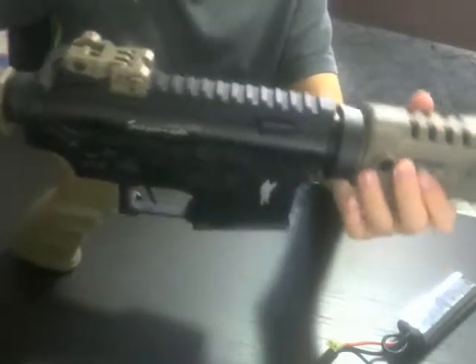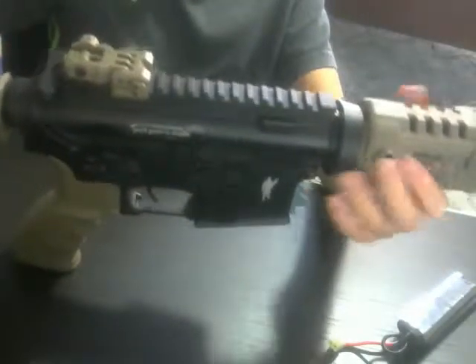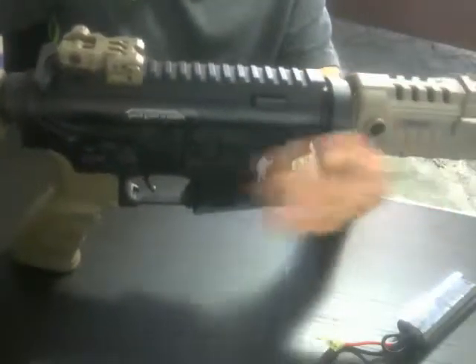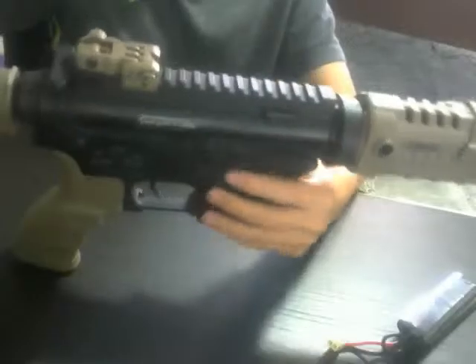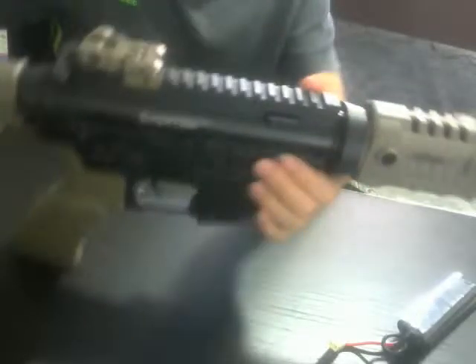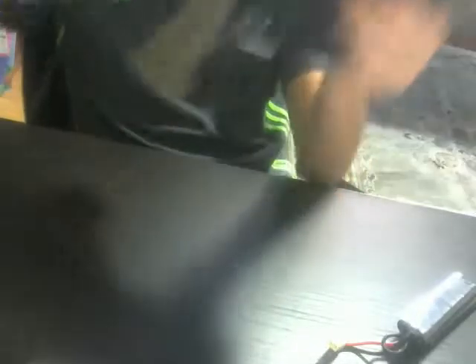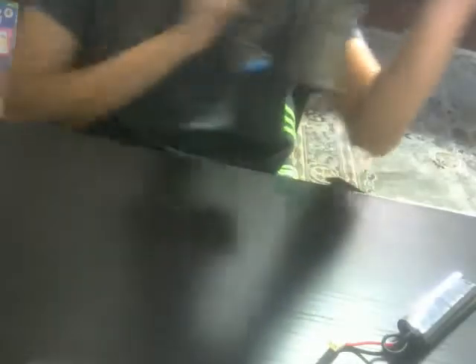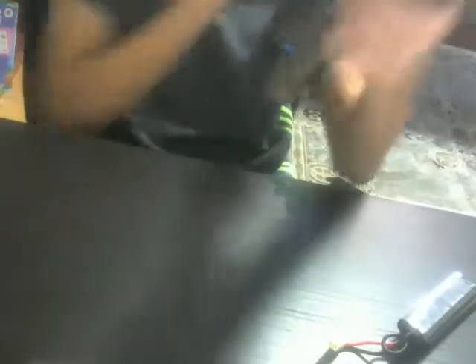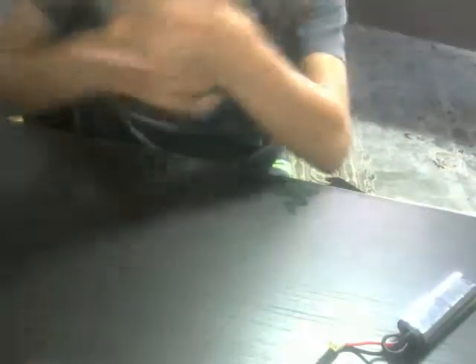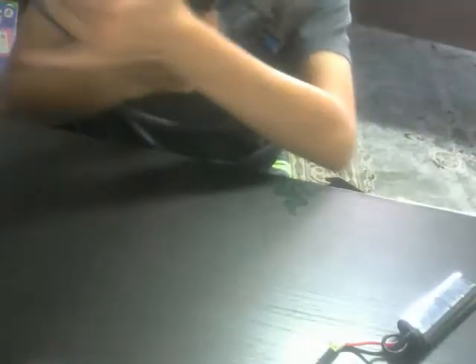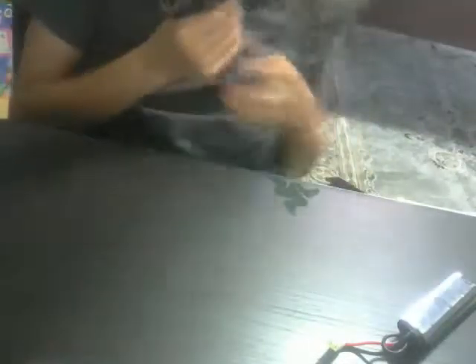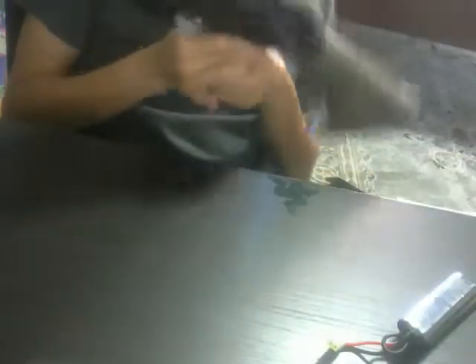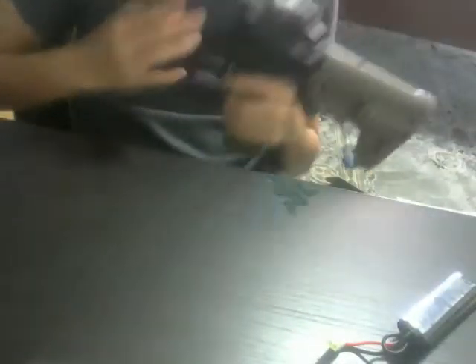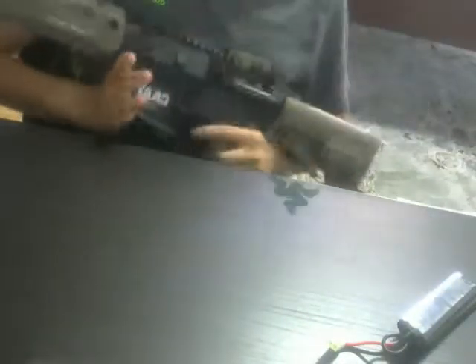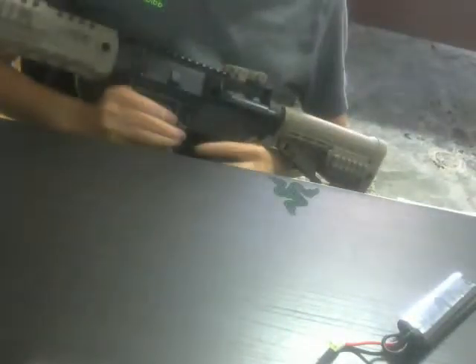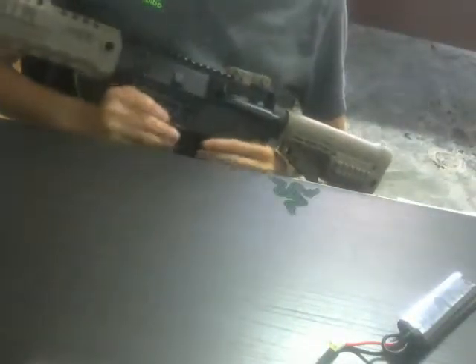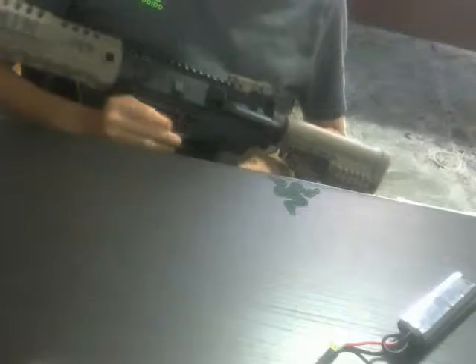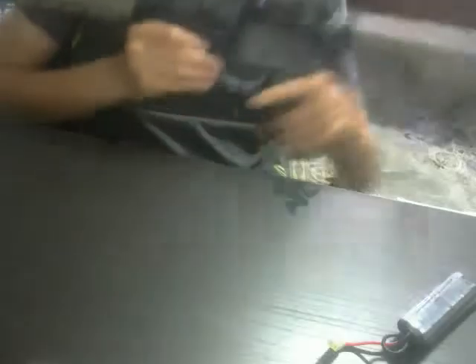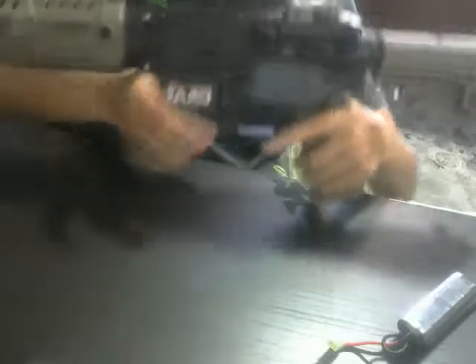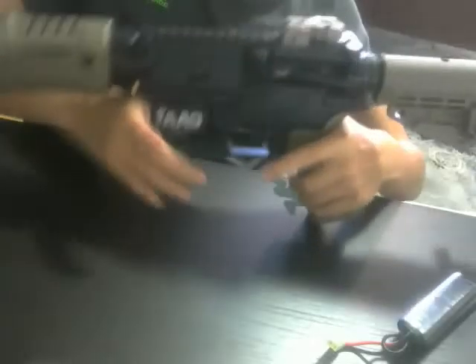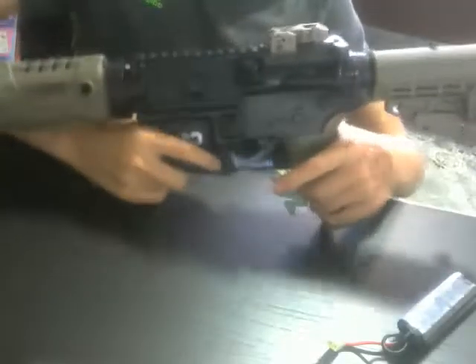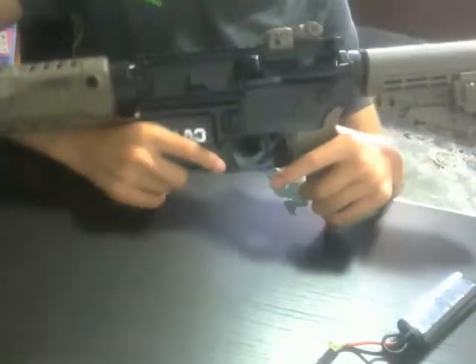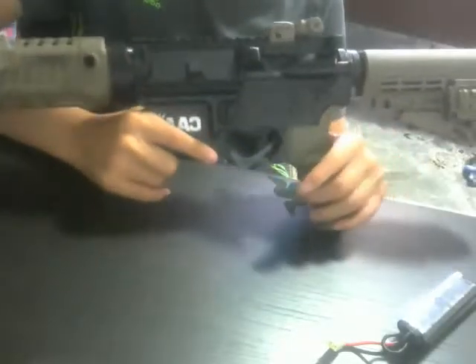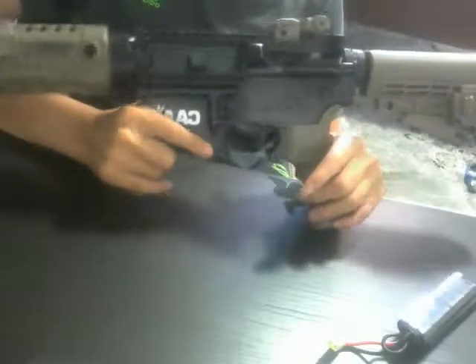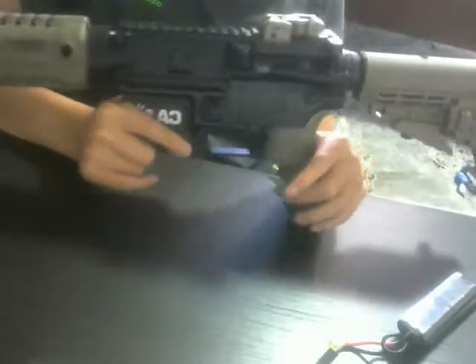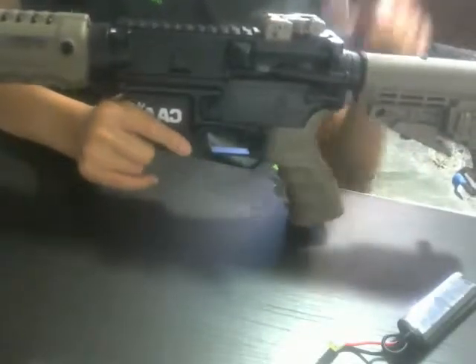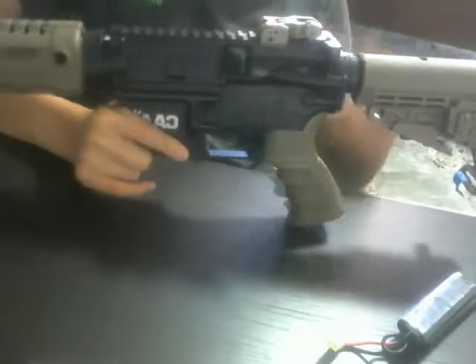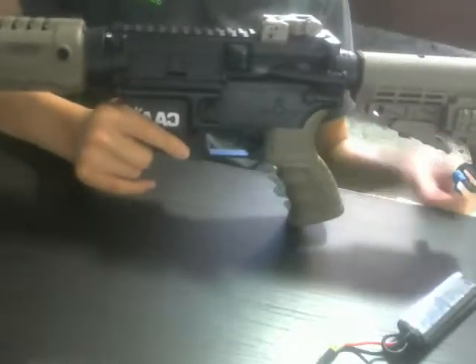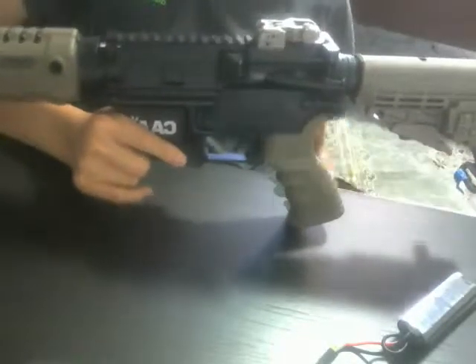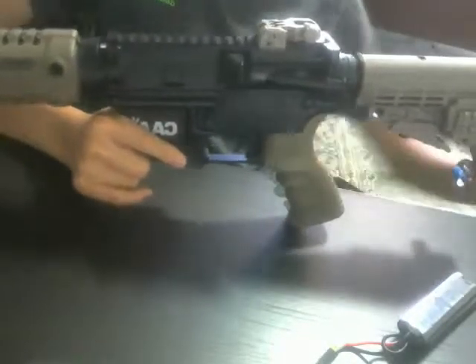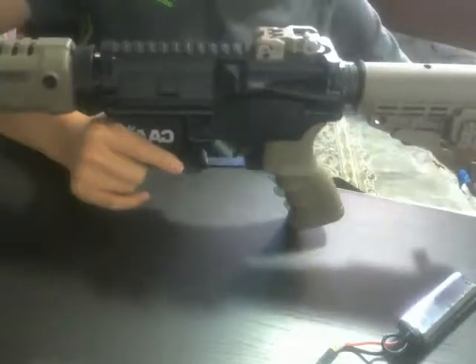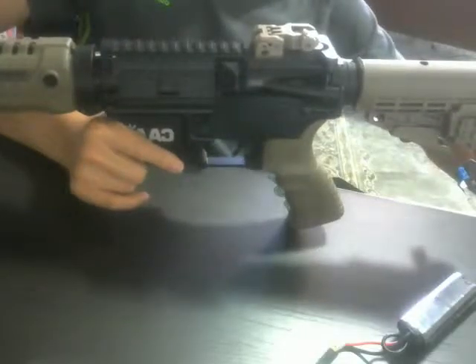So this is the King Arms CAA M4 Sportsline CQB. Thank you guys for watching — rate, comment, subscribe.